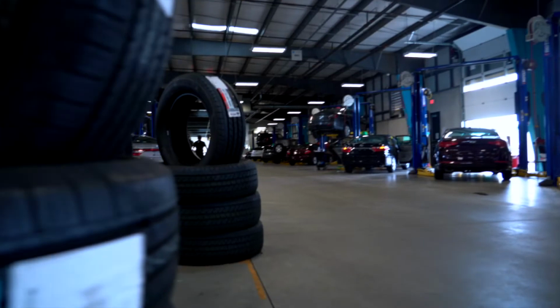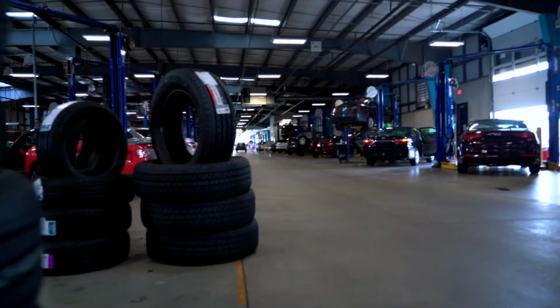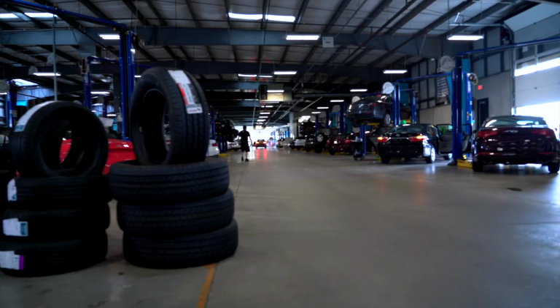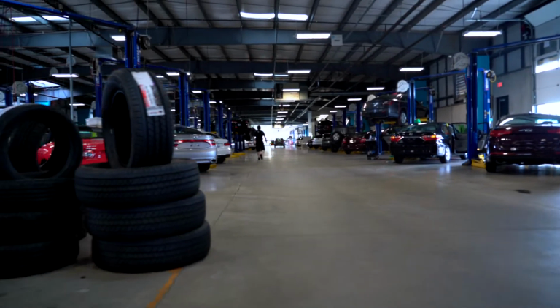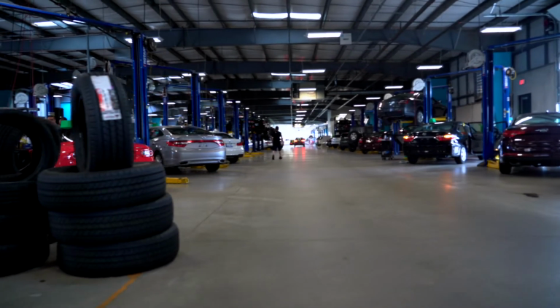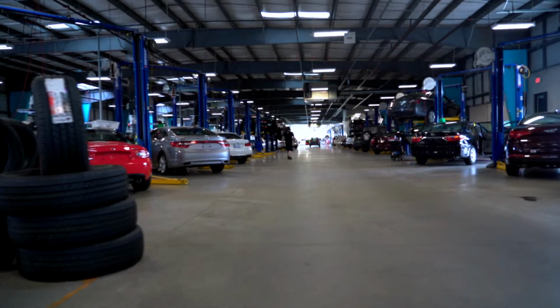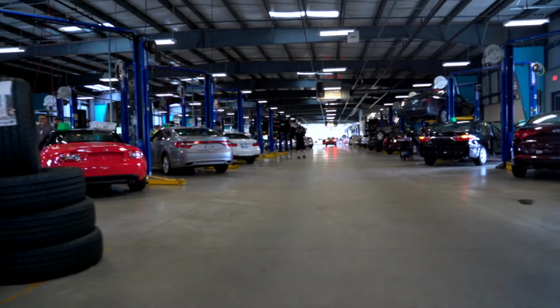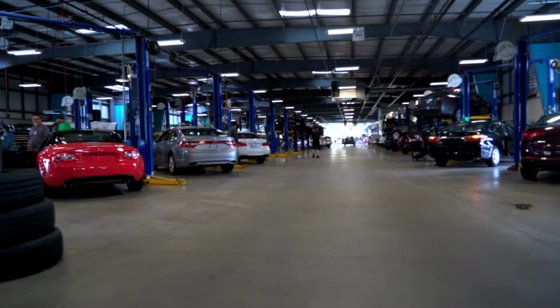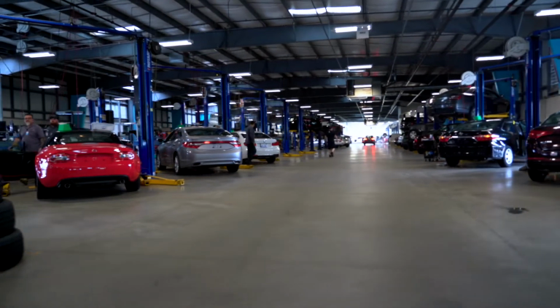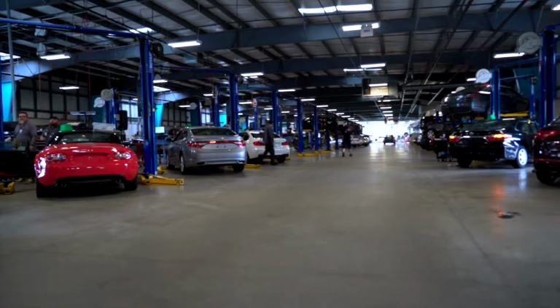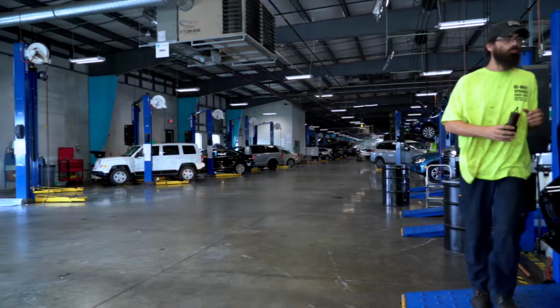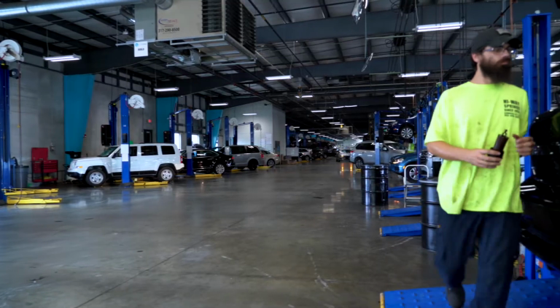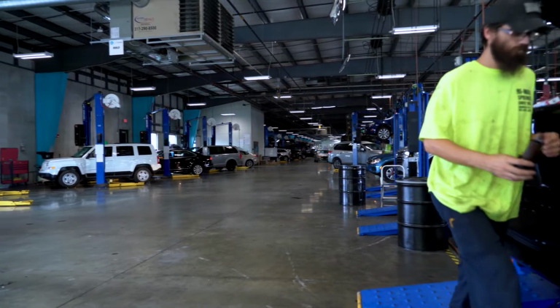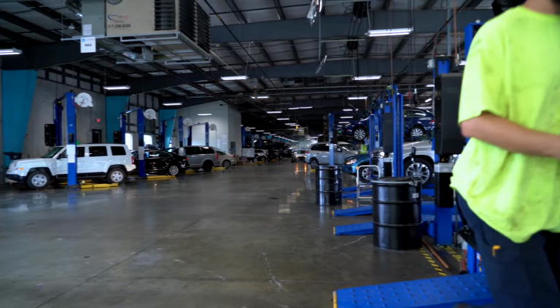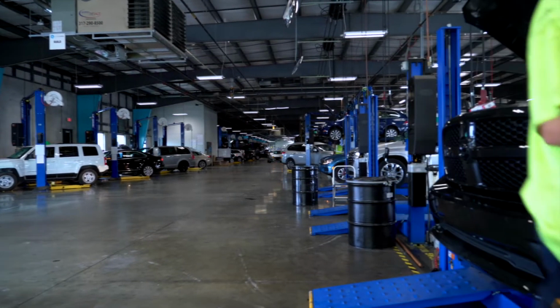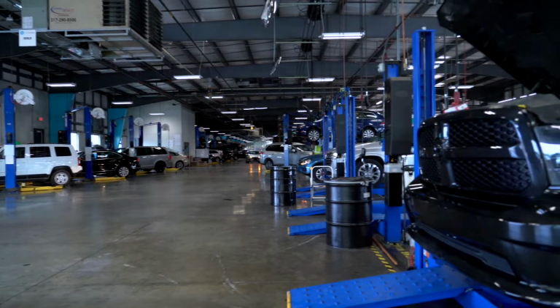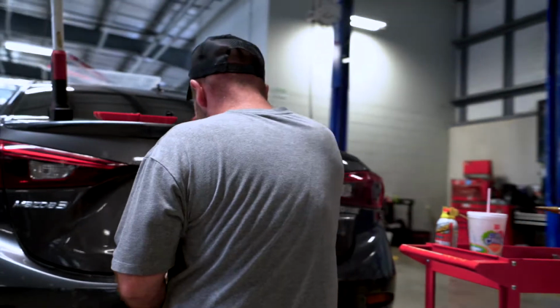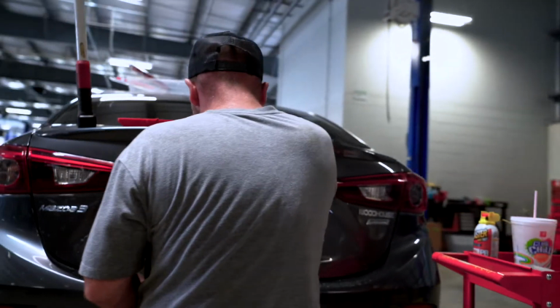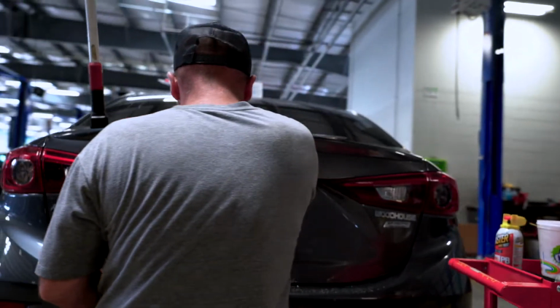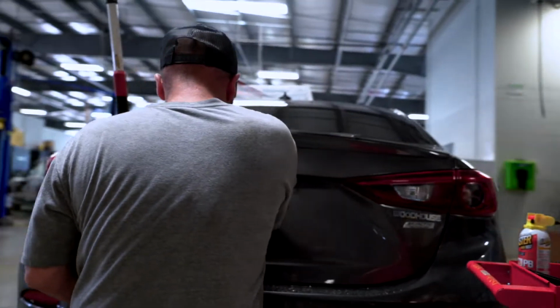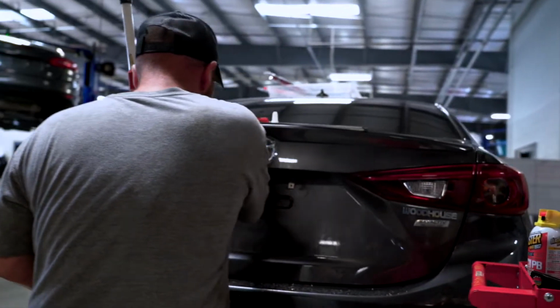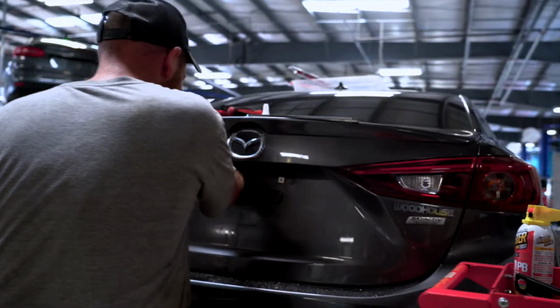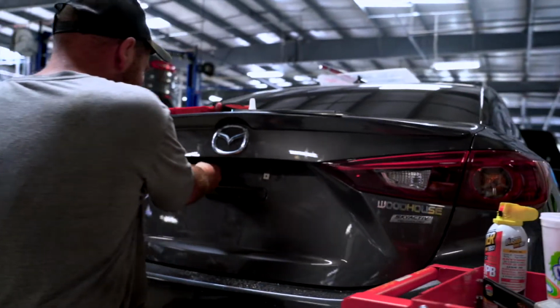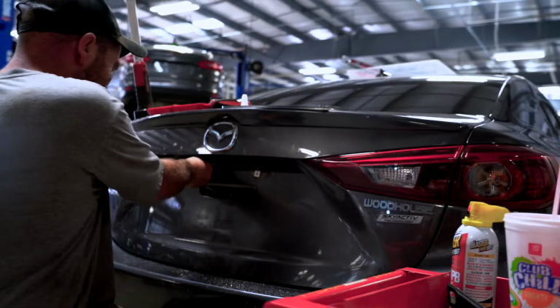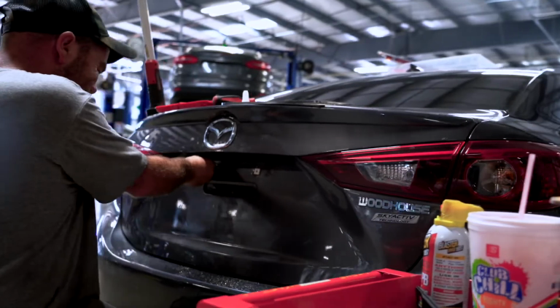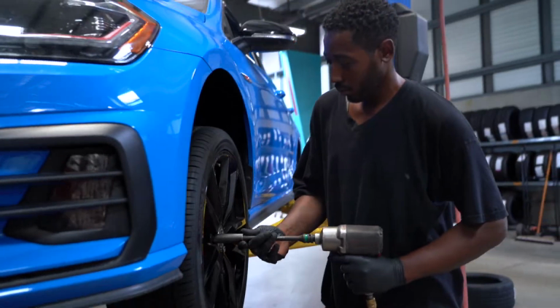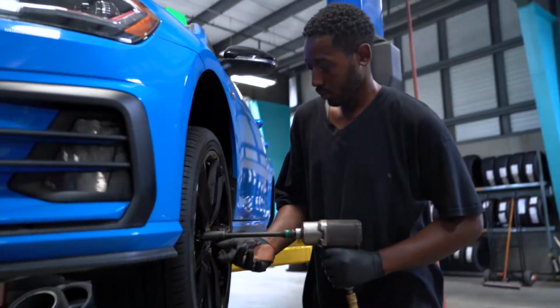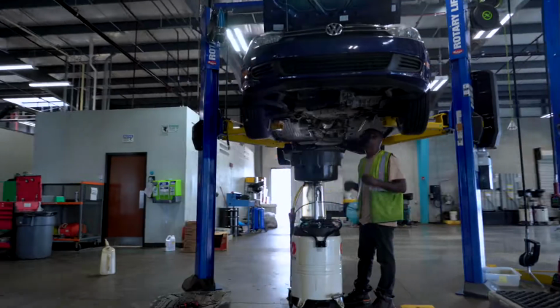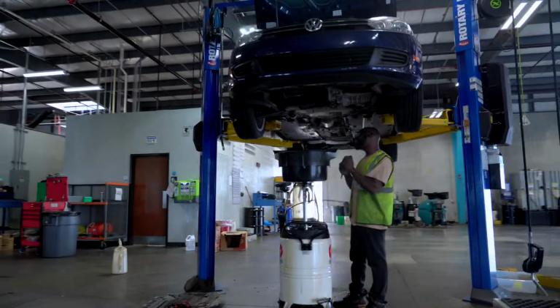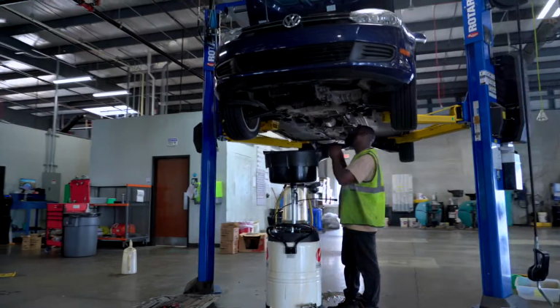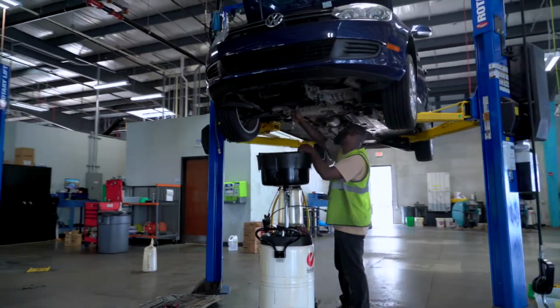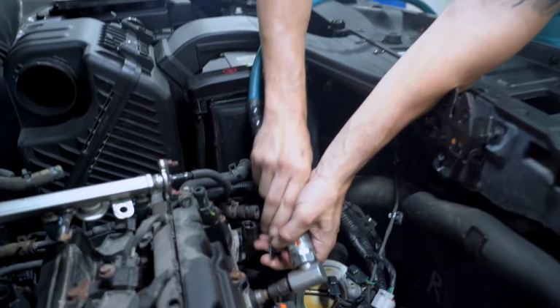Welcome to the build department. The build team is made up of technicians who work together to ensure that all vehicles meet Carvana's strict mechanical standards. Let's take a look at what you might do working on the build team.